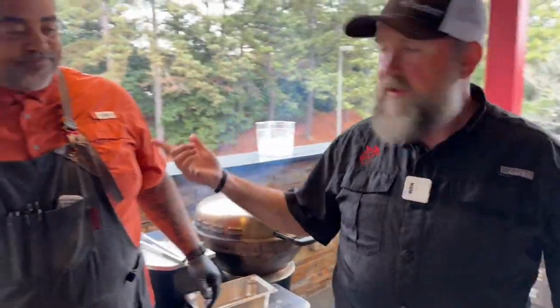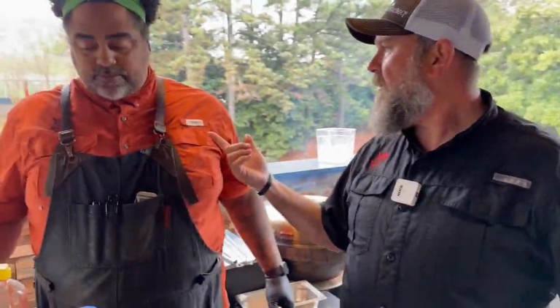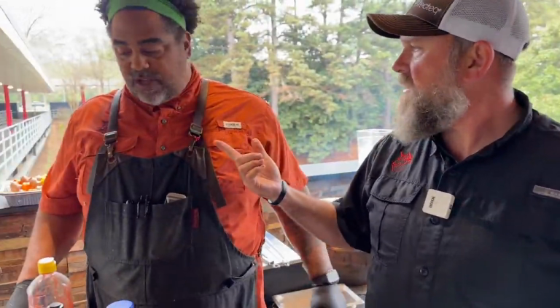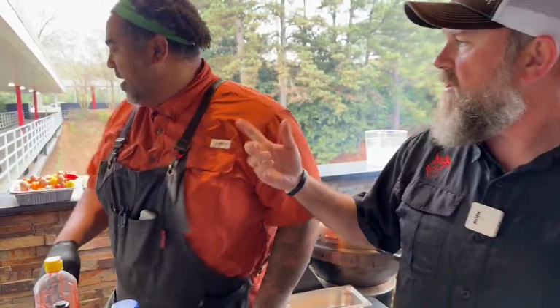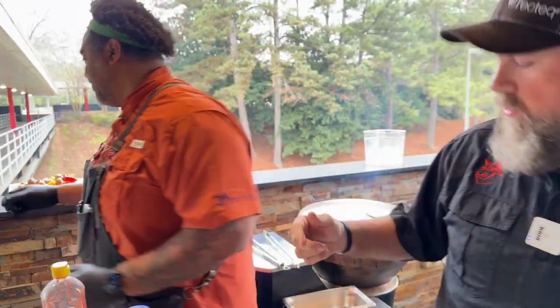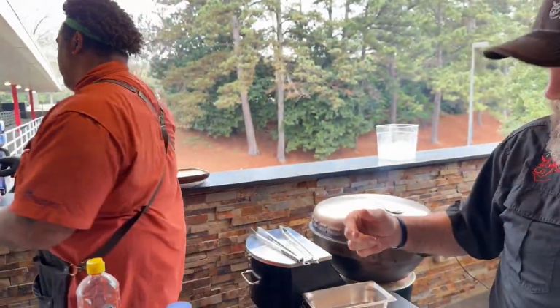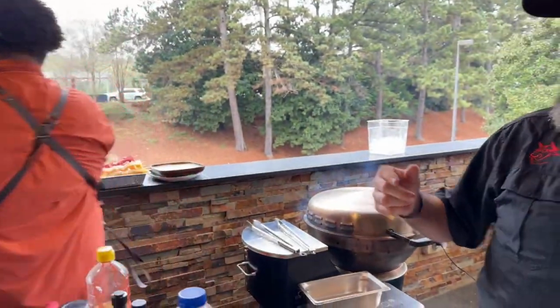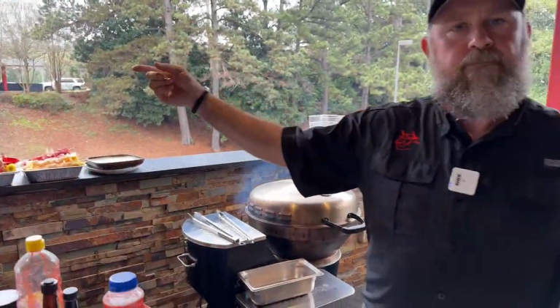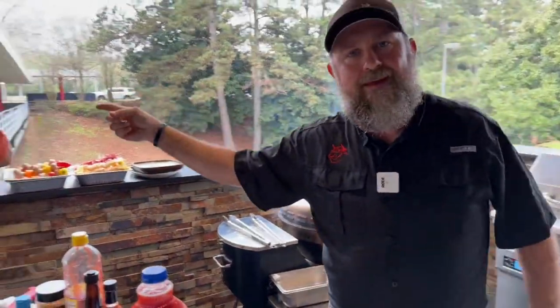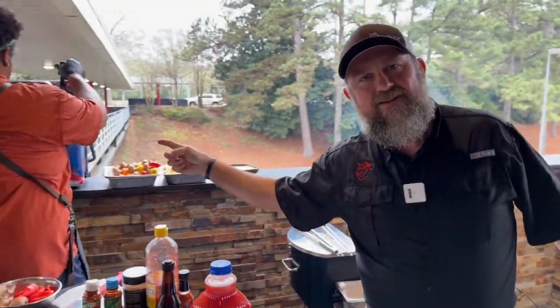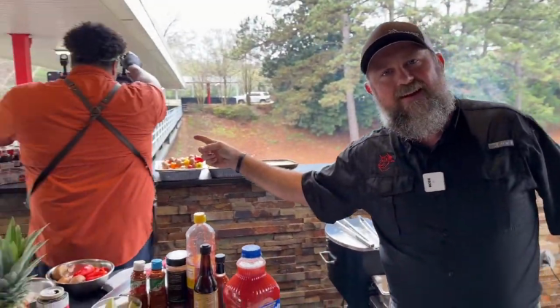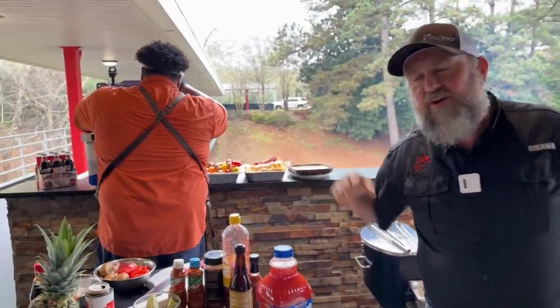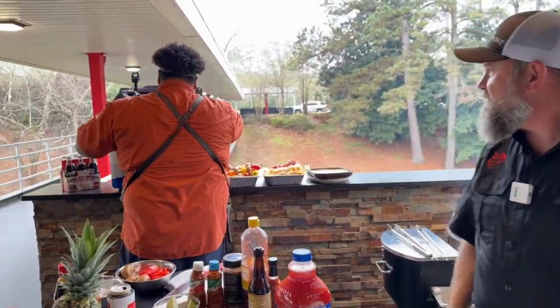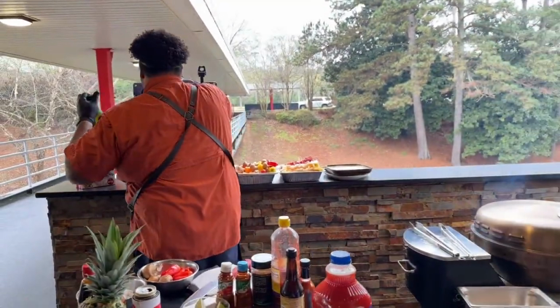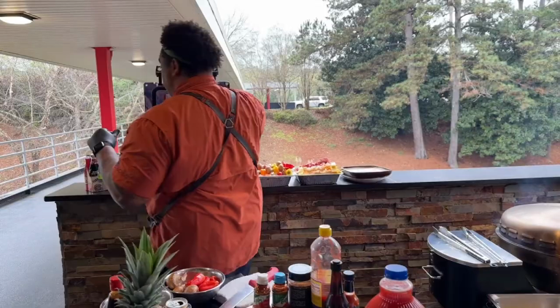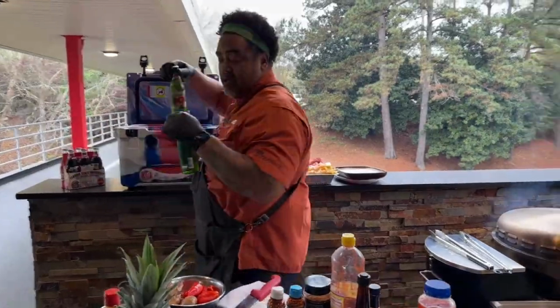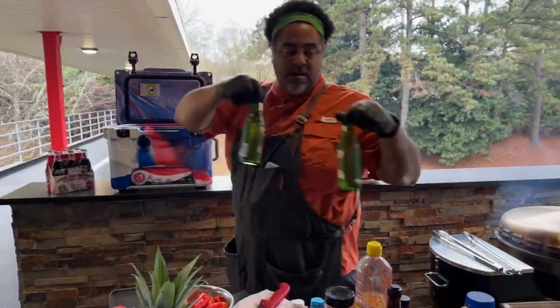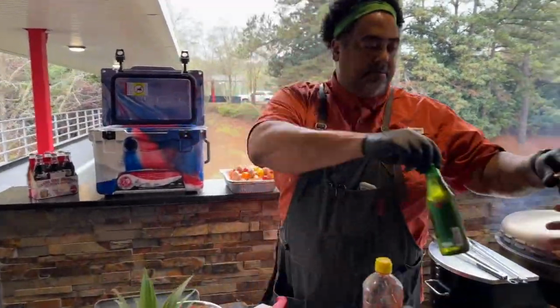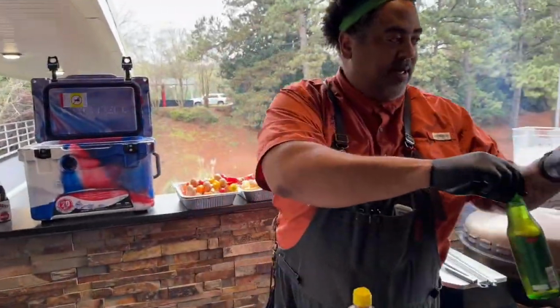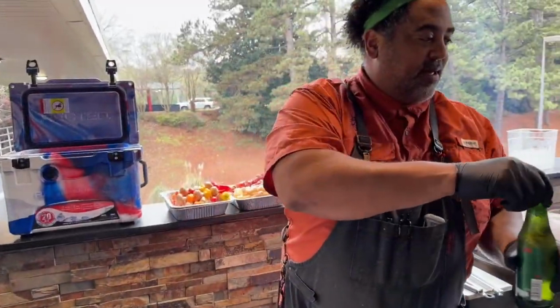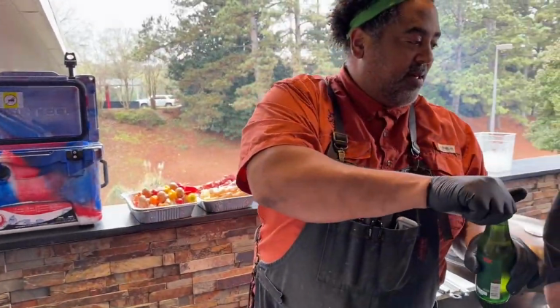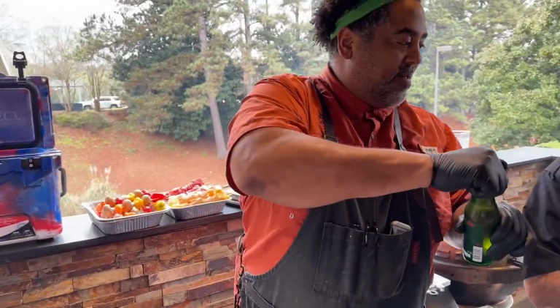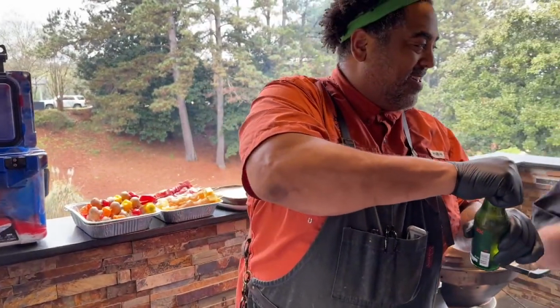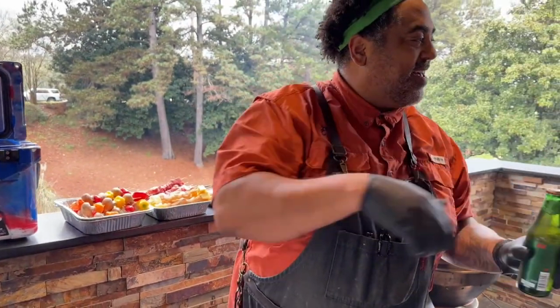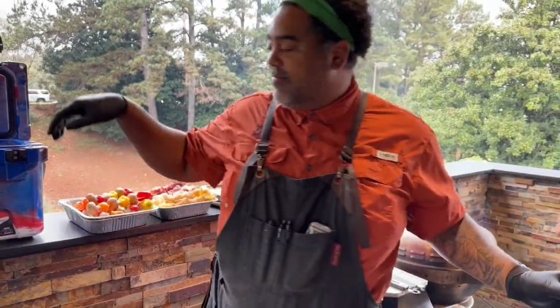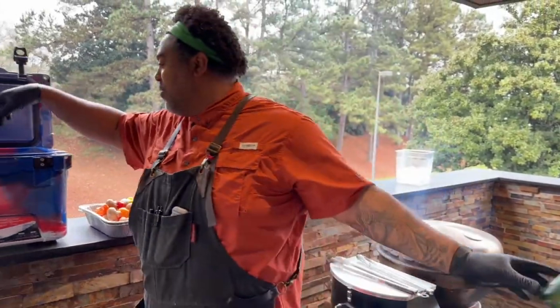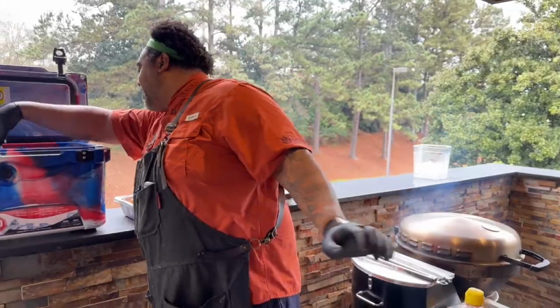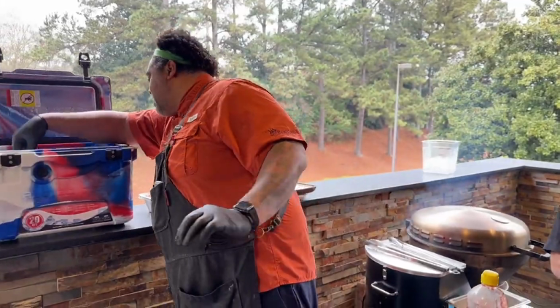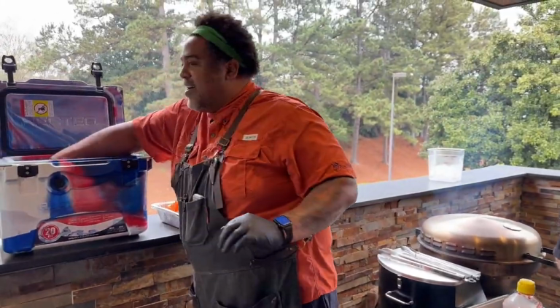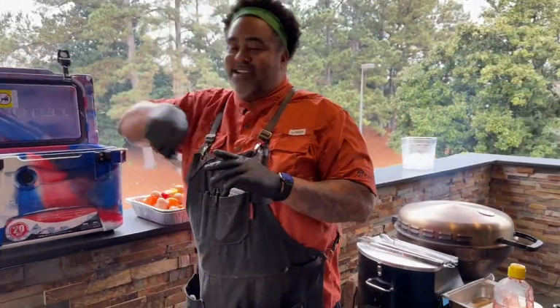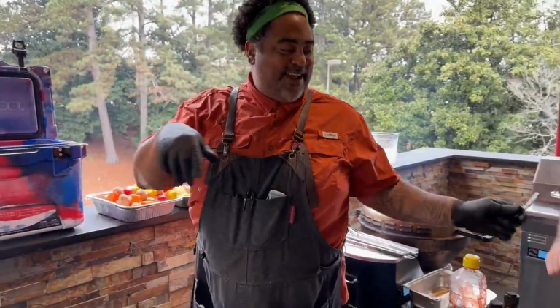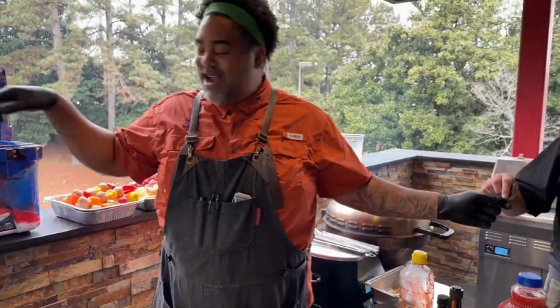Hand me a couple of beers out of the 20-quart ice or cooler, sir. Check out that cooler keeping those delicious little beers cold. Are these twist tops? Hand me that pop in there. Got a little pop in there. Look at you, came prepared.